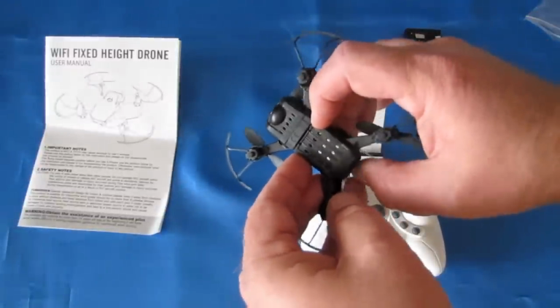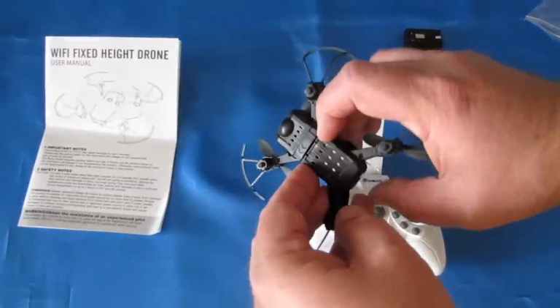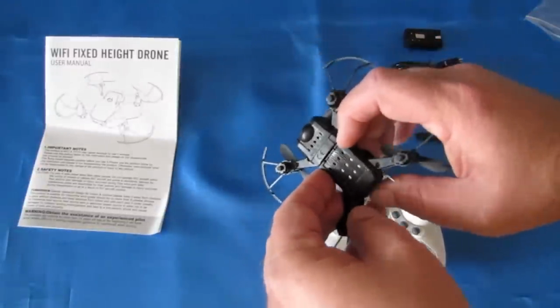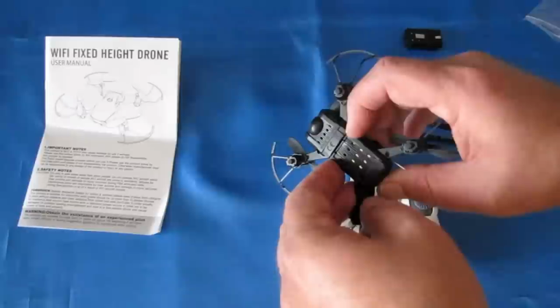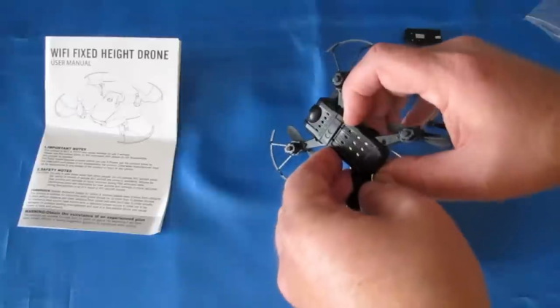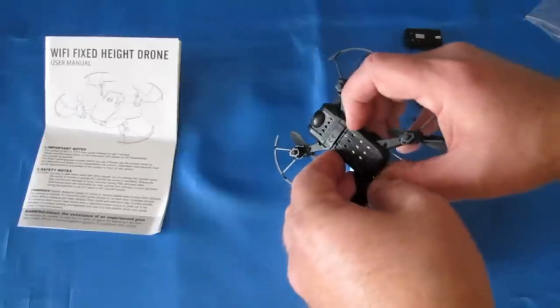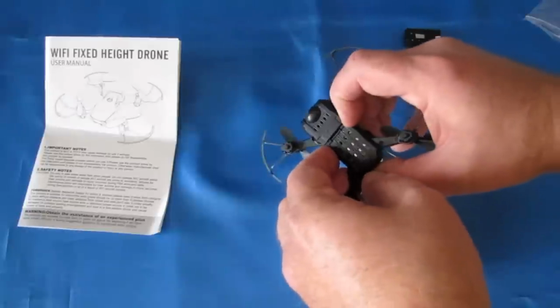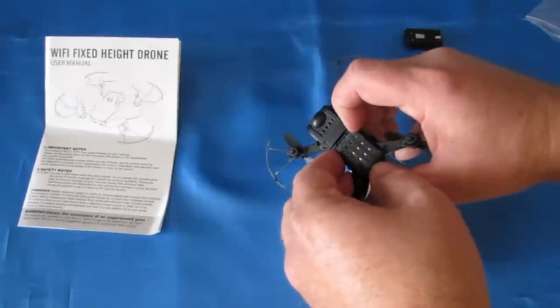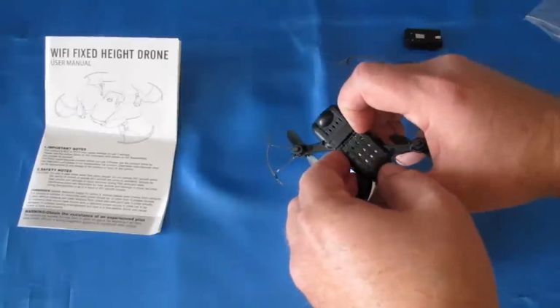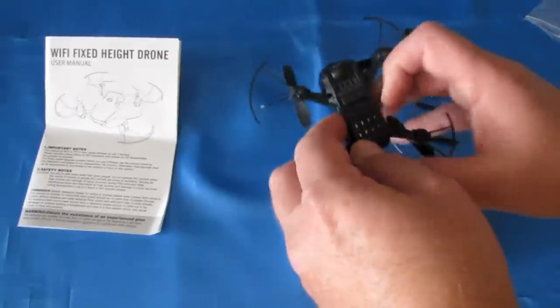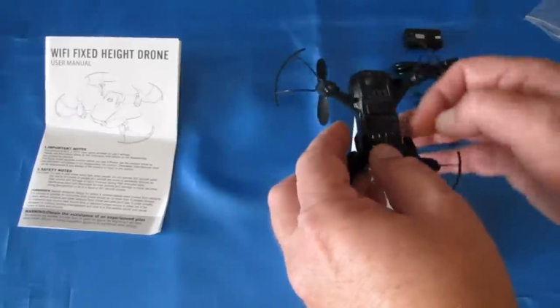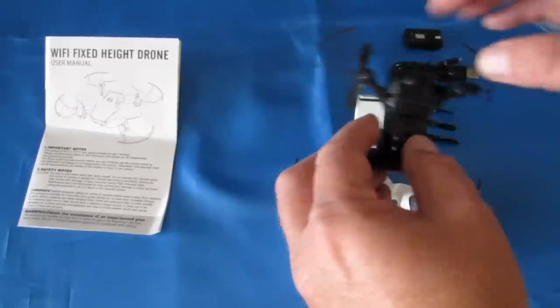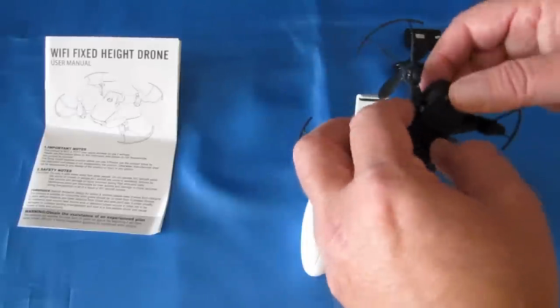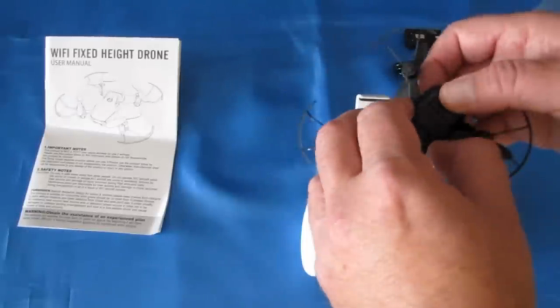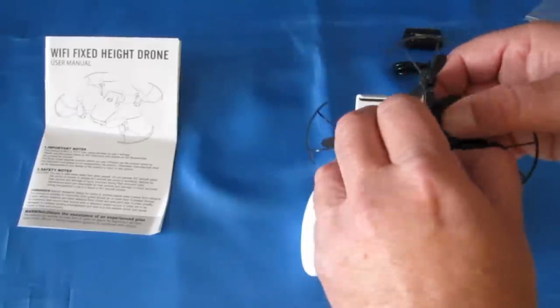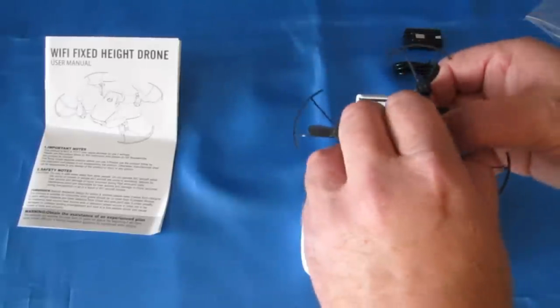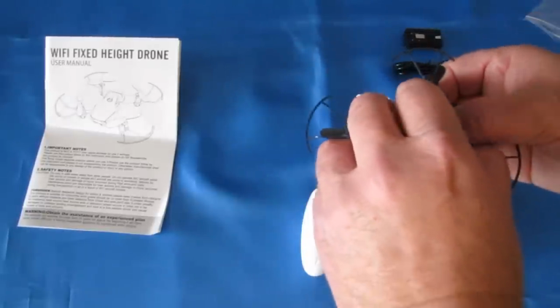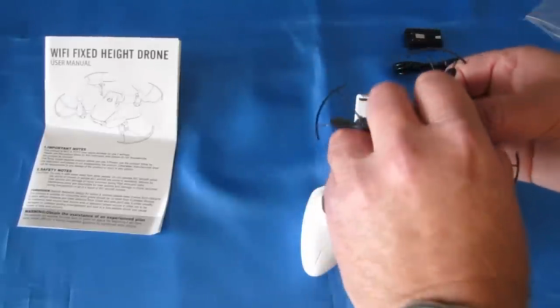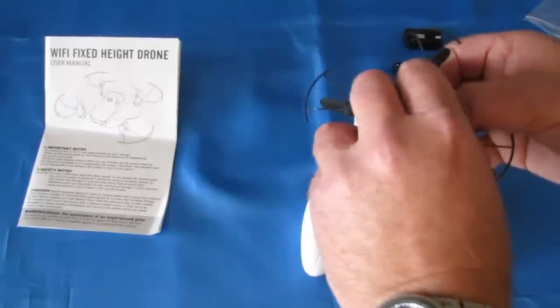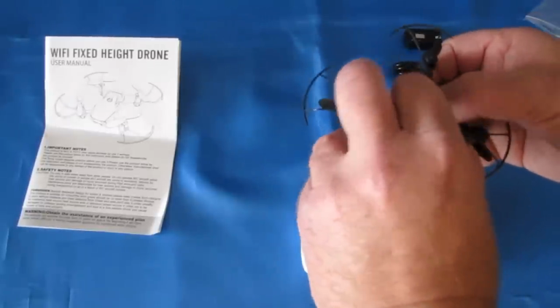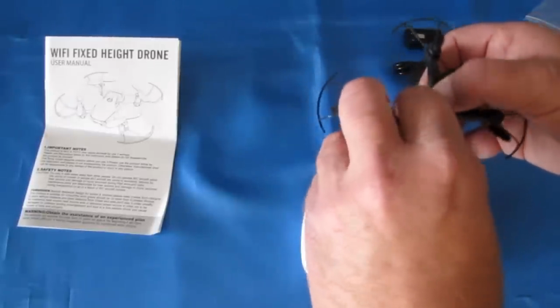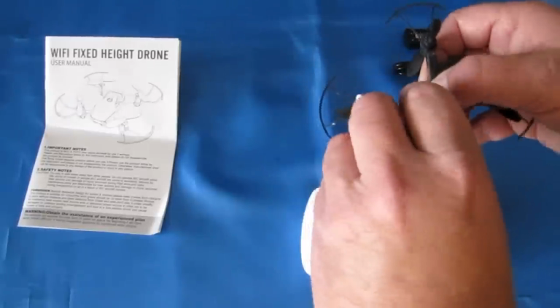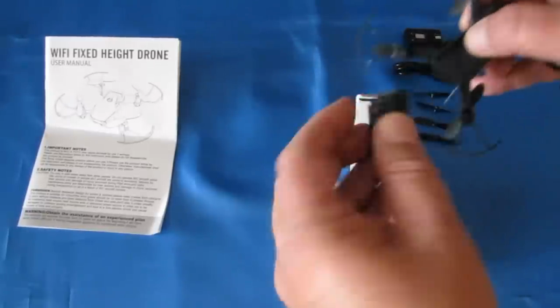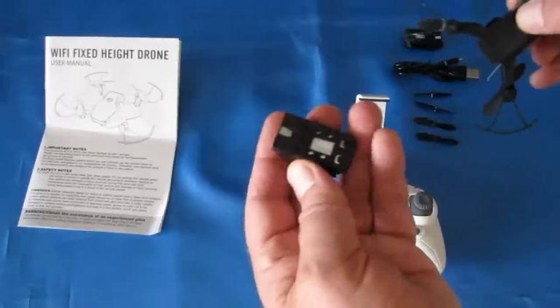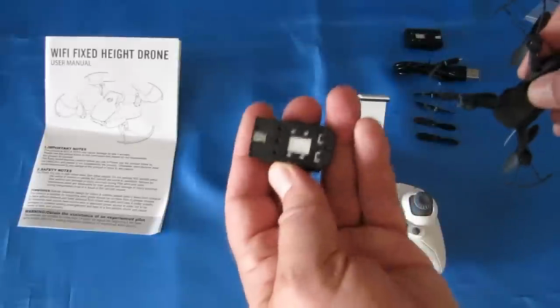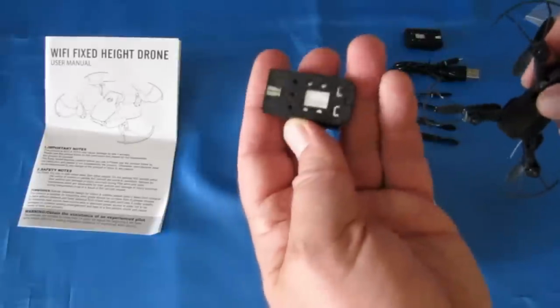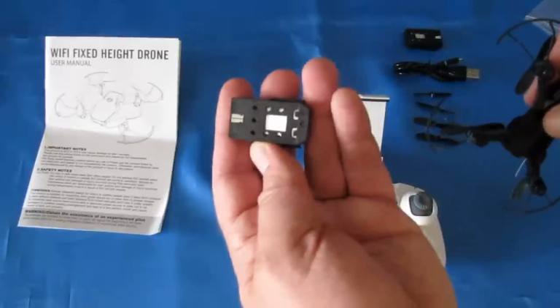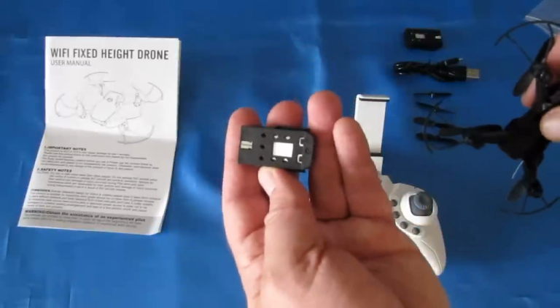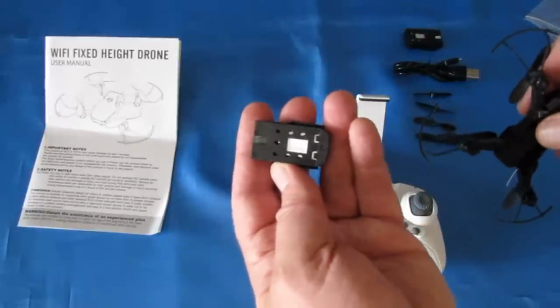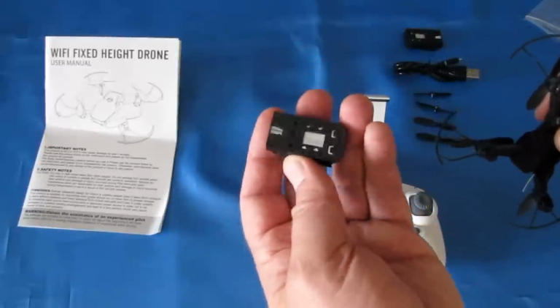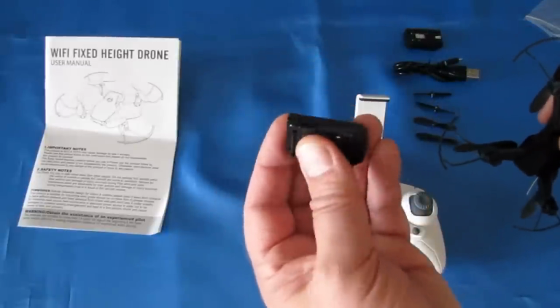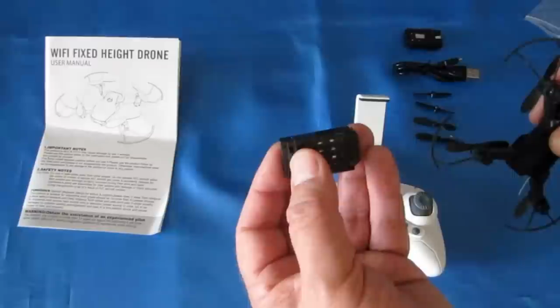It is powered by a little 3.7-volt, 350 milliampere-hour battery. It's proprietary — that's the problem with it.